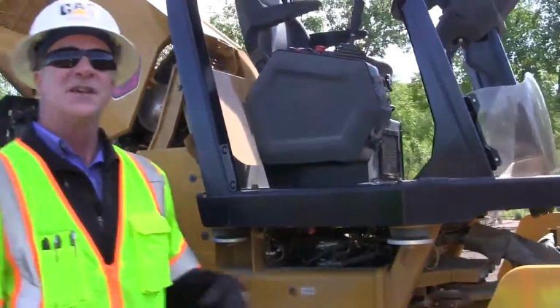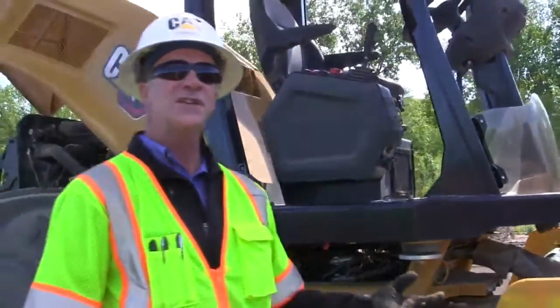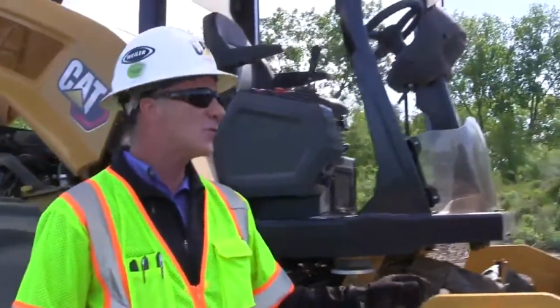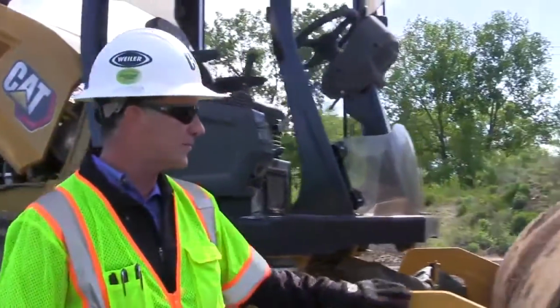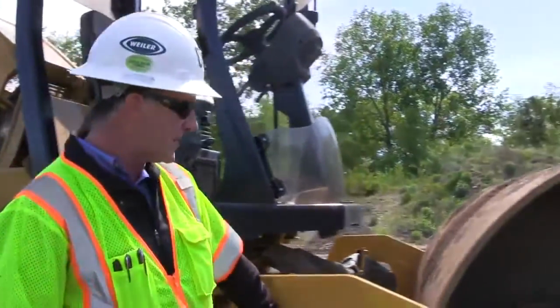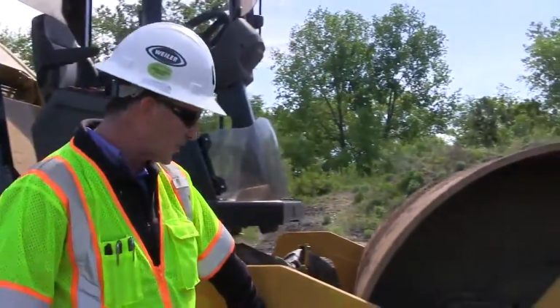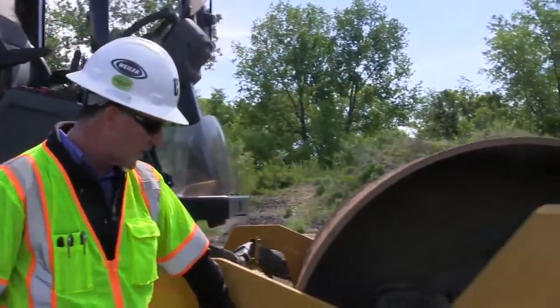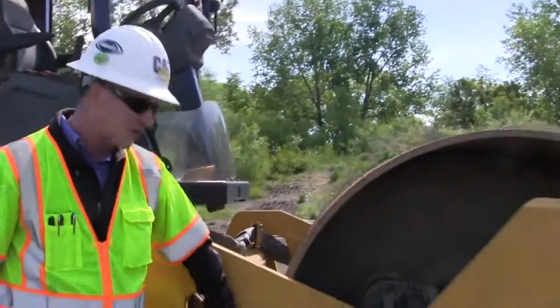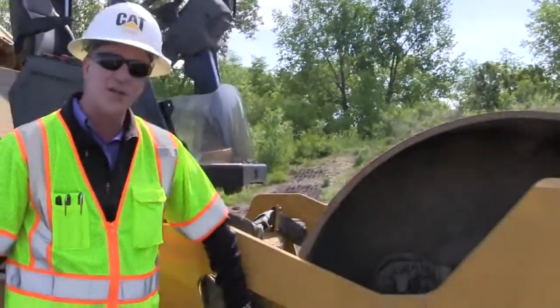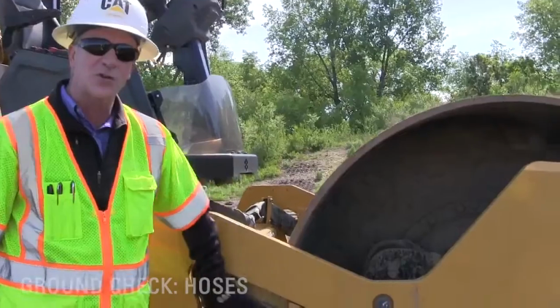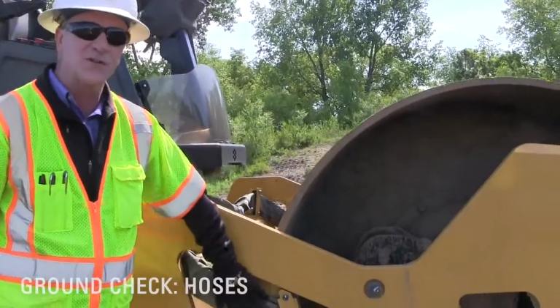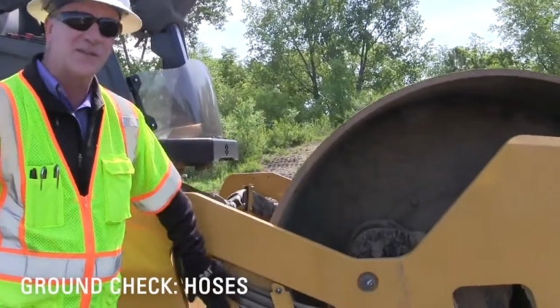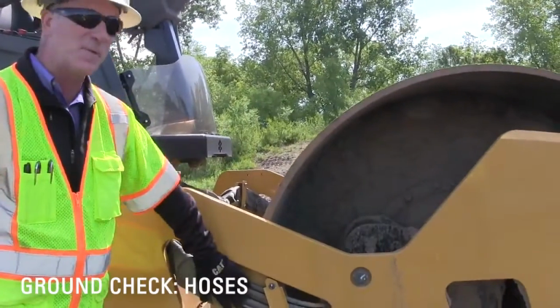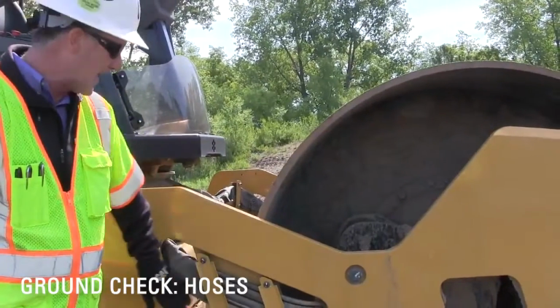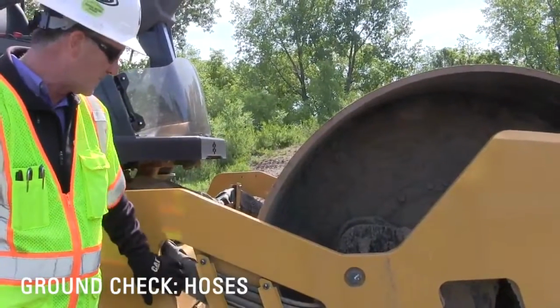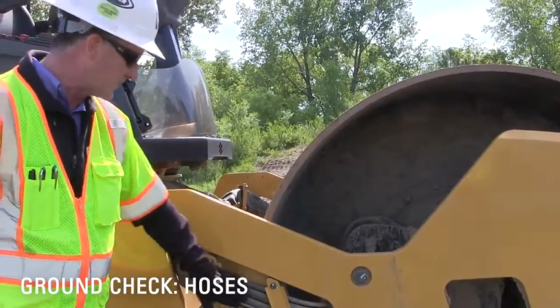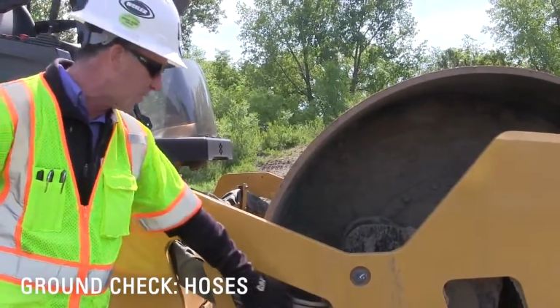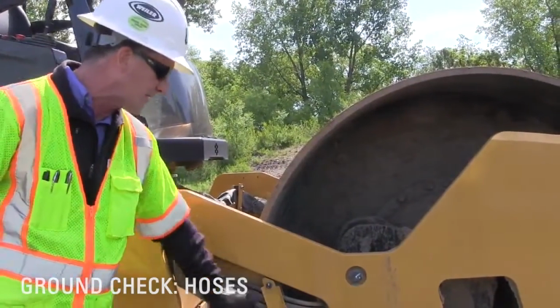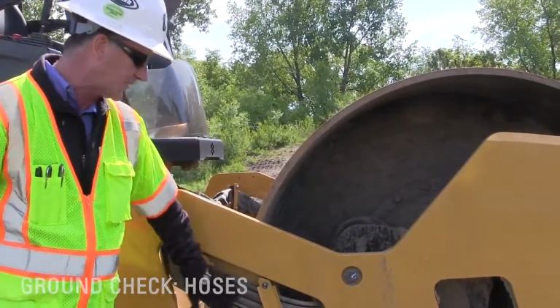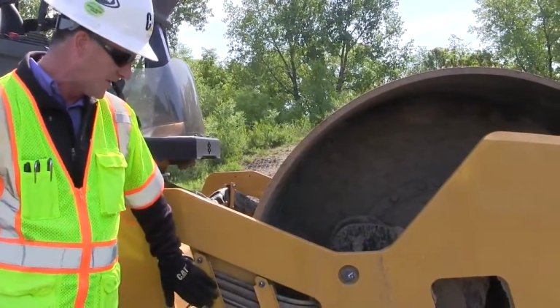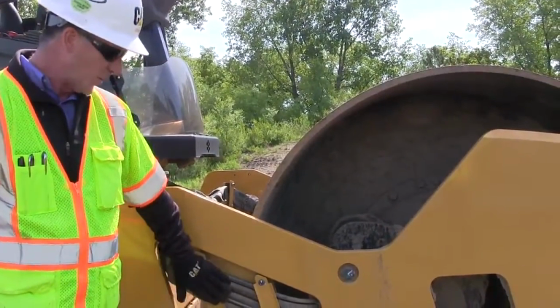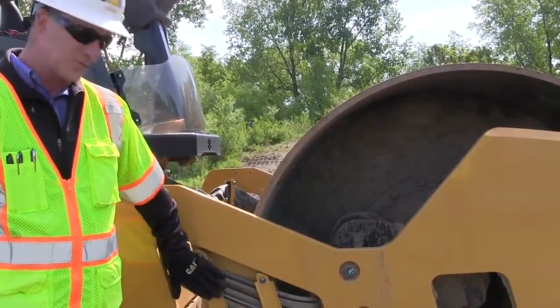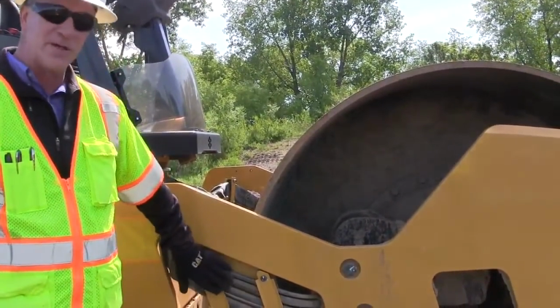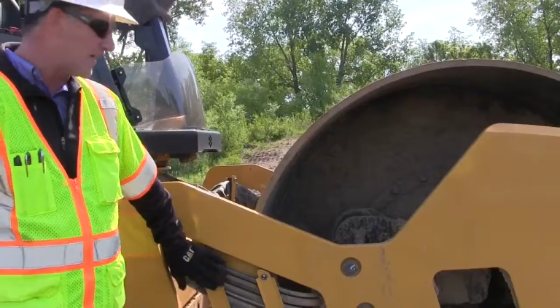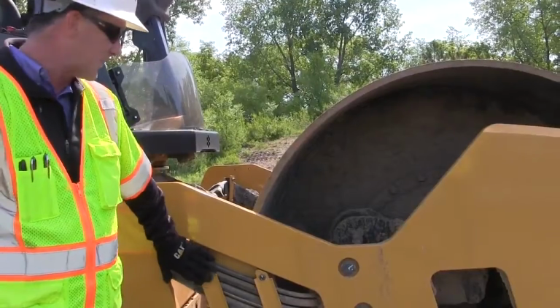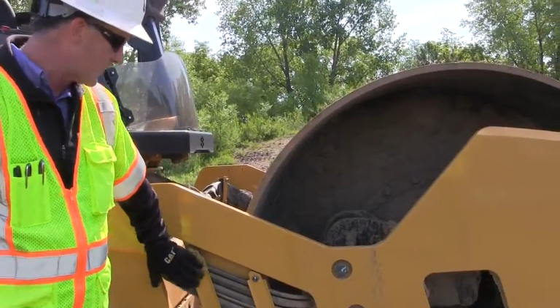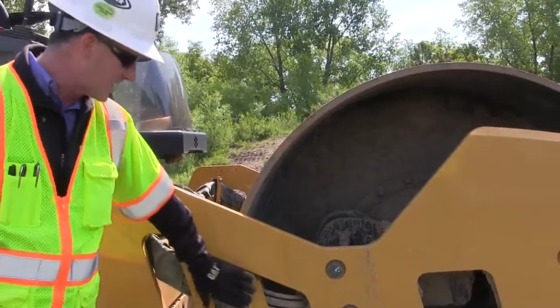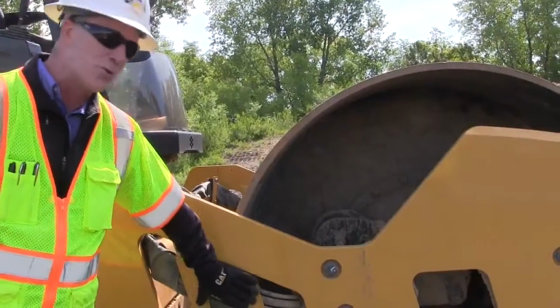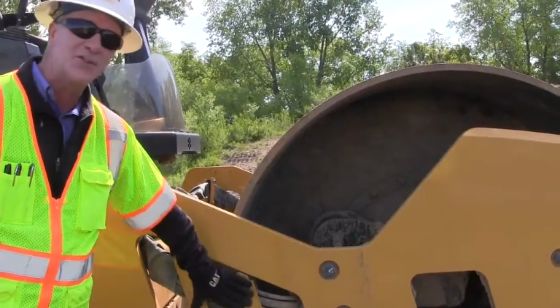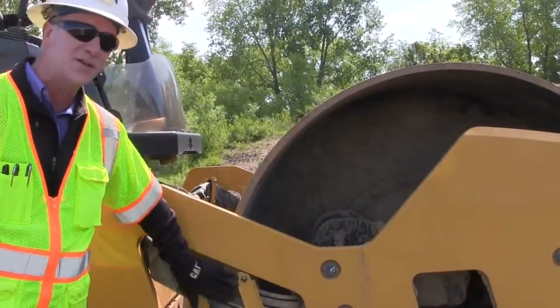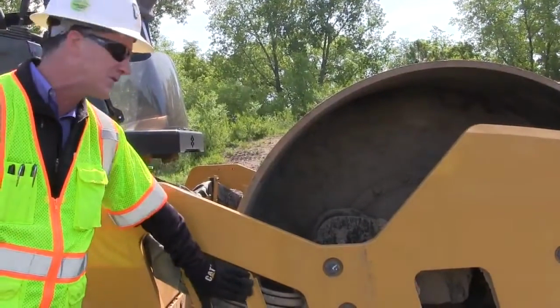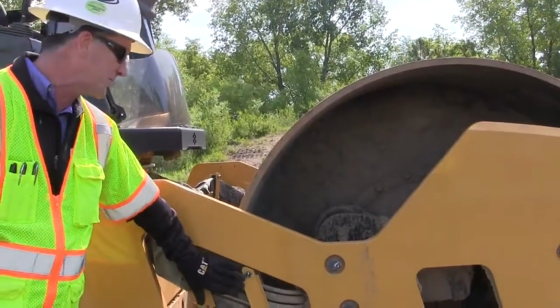As I continue around the machine, I'm always looking at hoses and keeping my eyes open to make sure there aren't any leaks or hoses rubbing. We've got good protection on these hoses, but it never hurts to take an extra look.